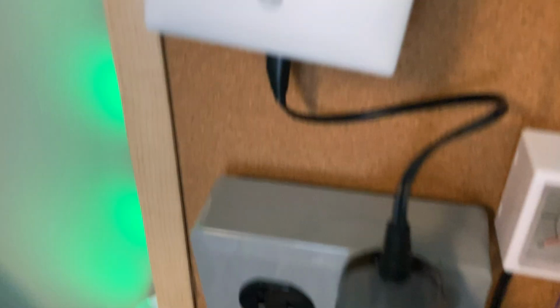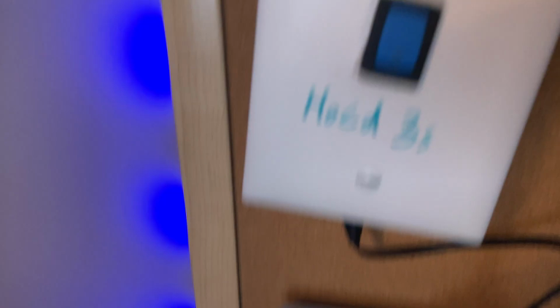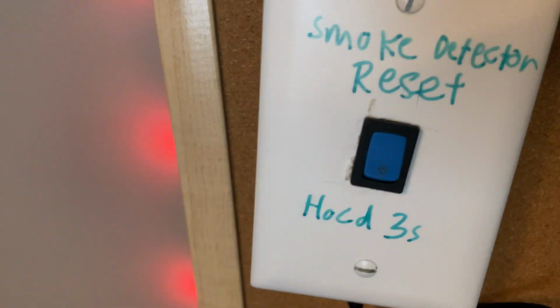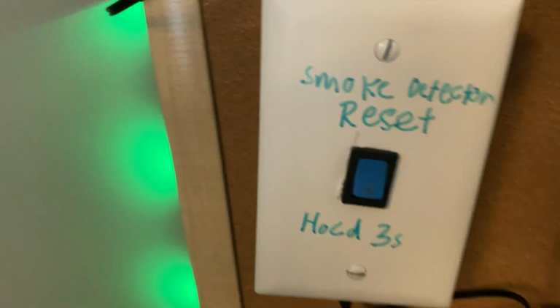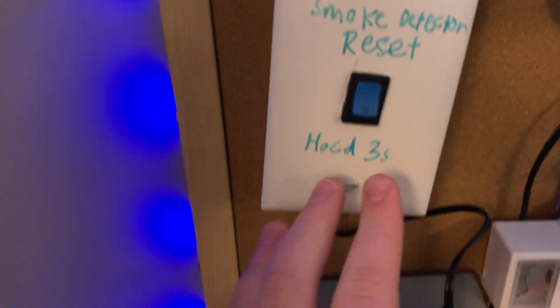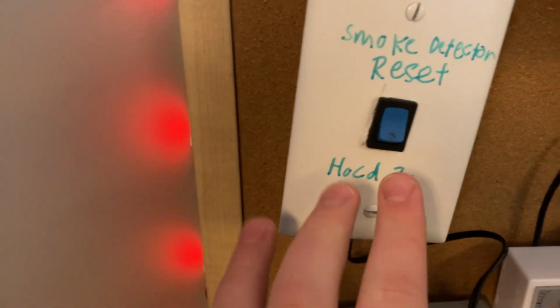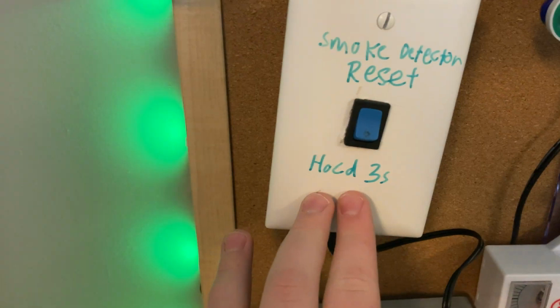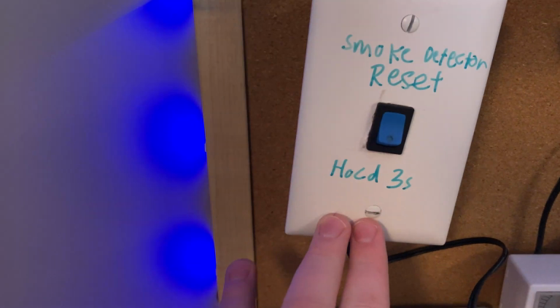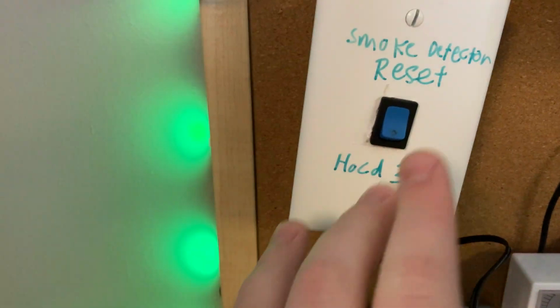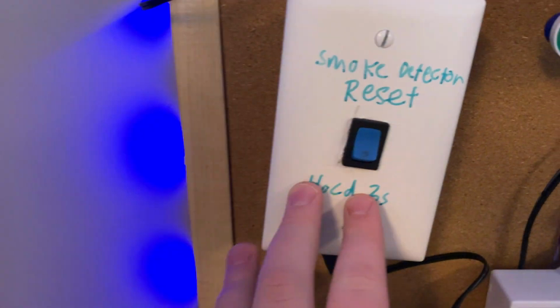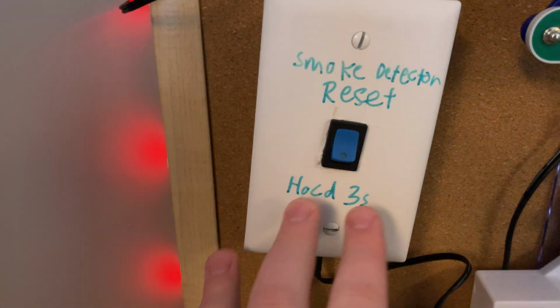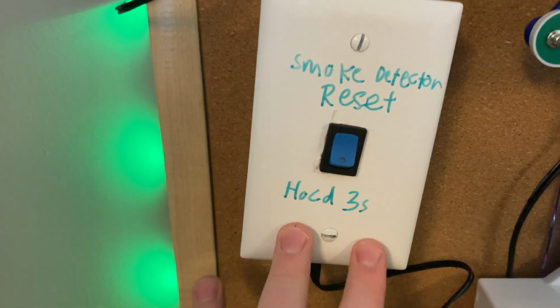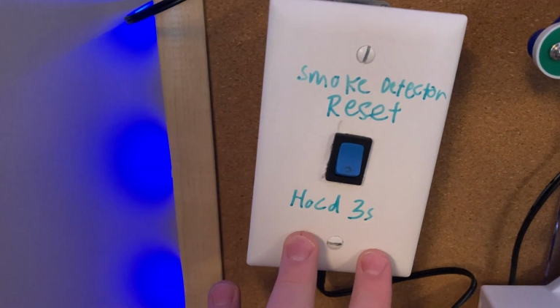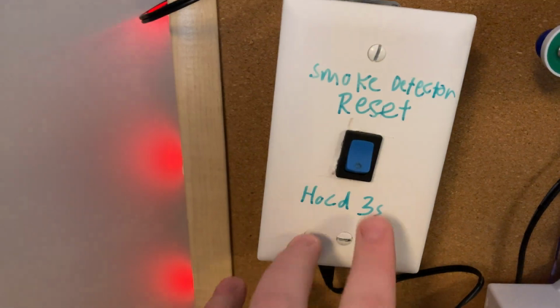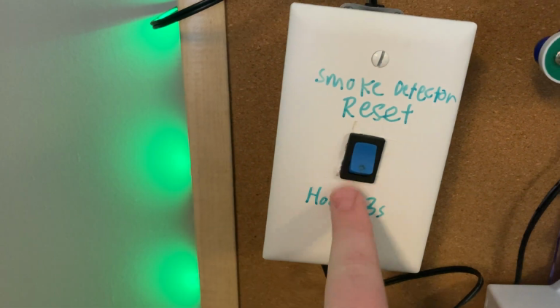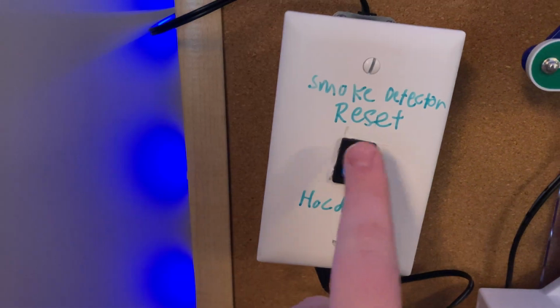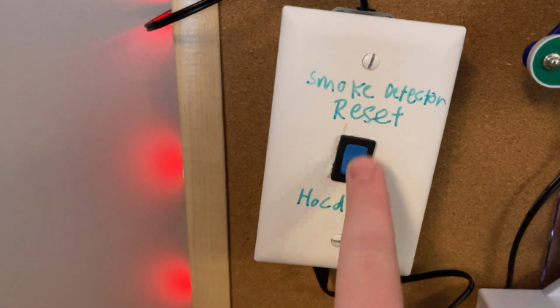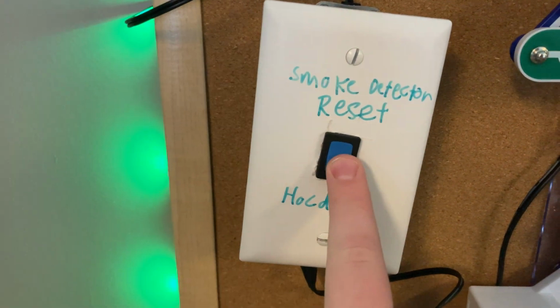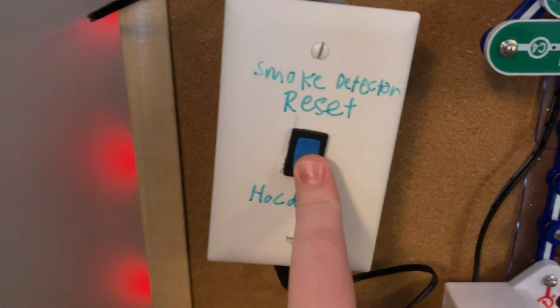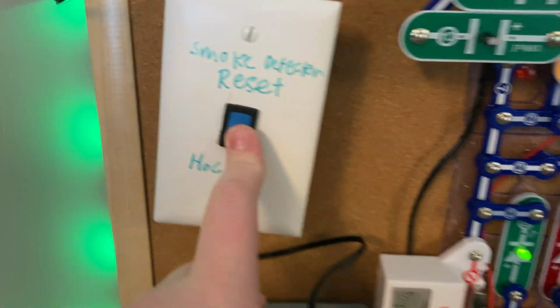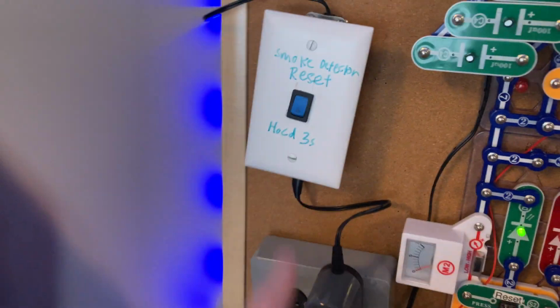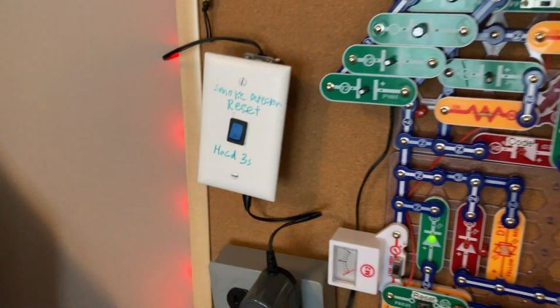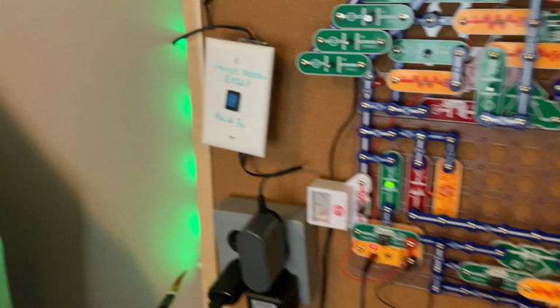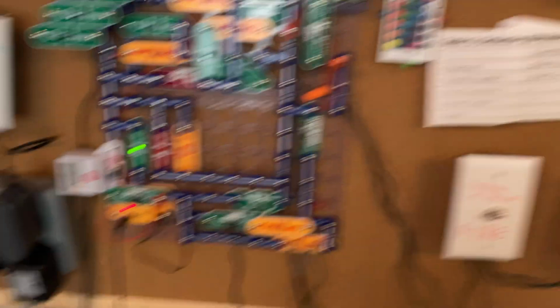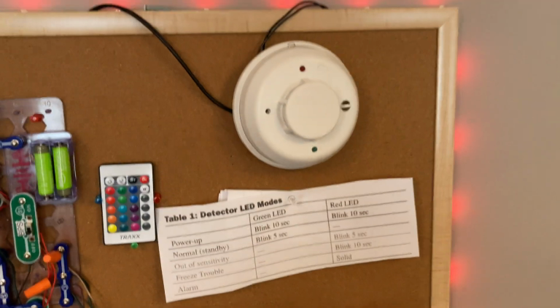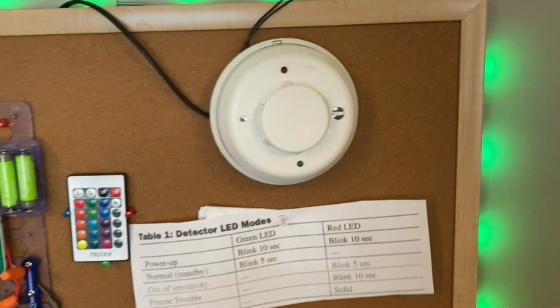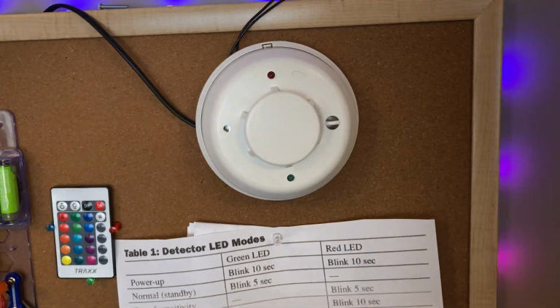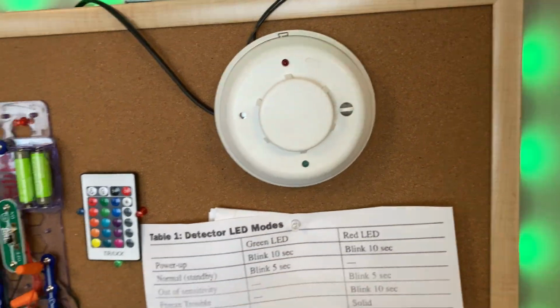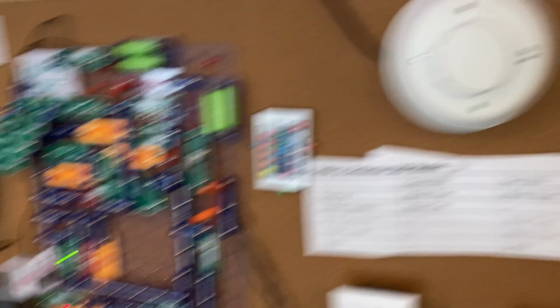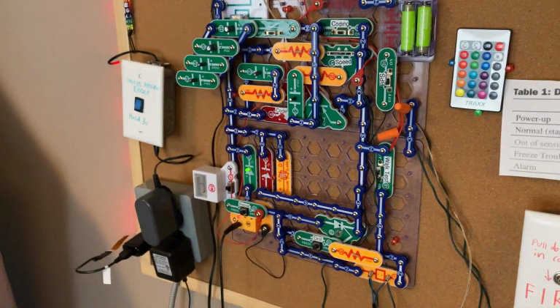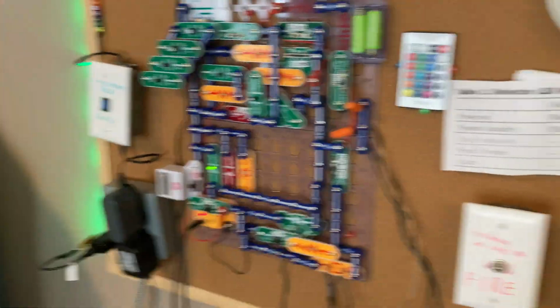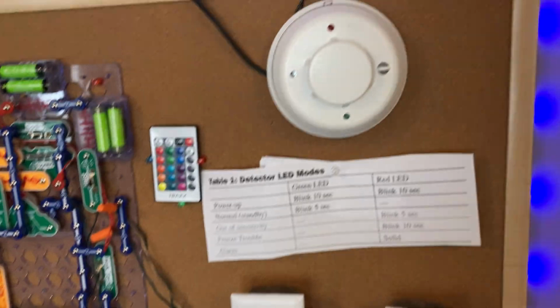It wires into this momentary, normally-closed switch. This is my reset switch. You hold this down for three seconds. I'm not going to do it now because the smoke detector has to initialize, and I'm going to do that later in the video anyway.